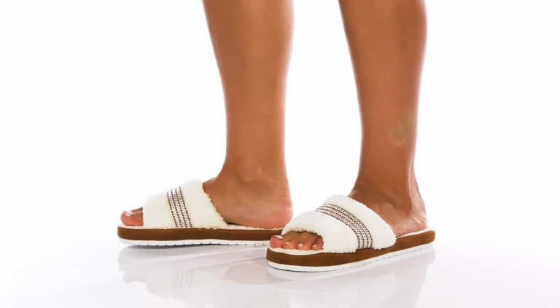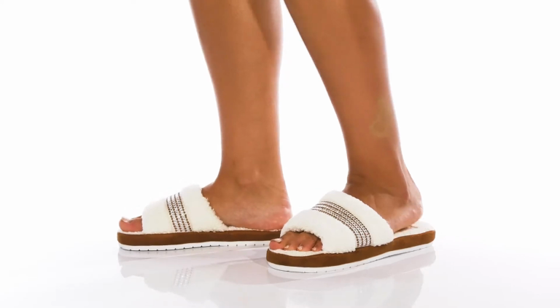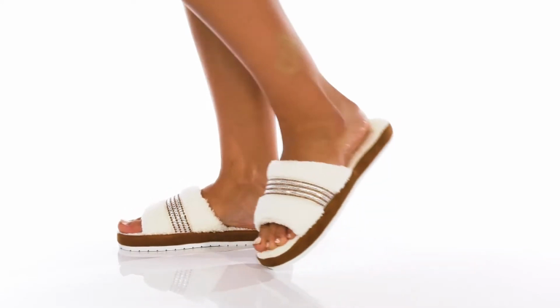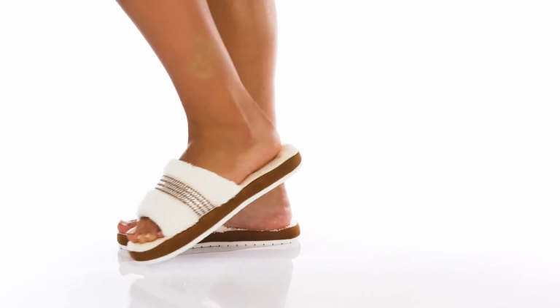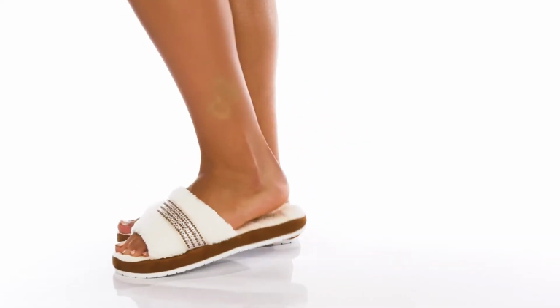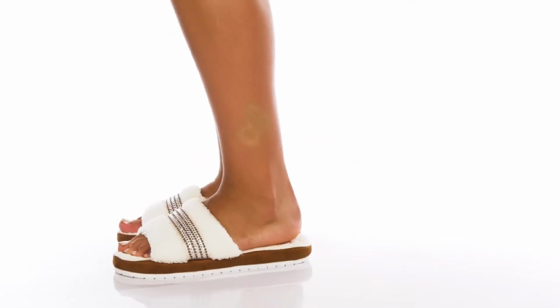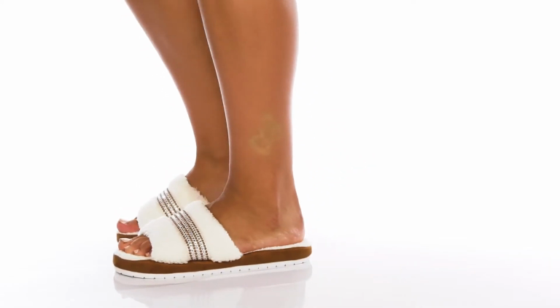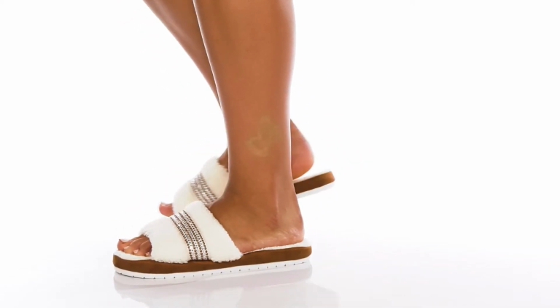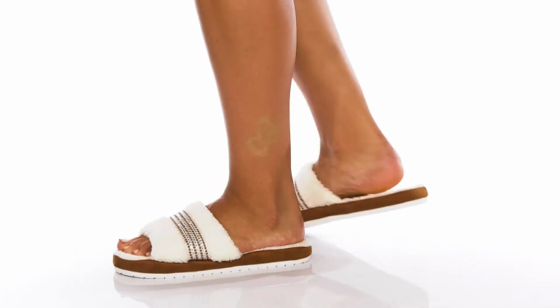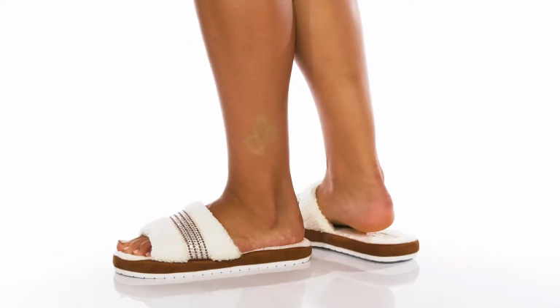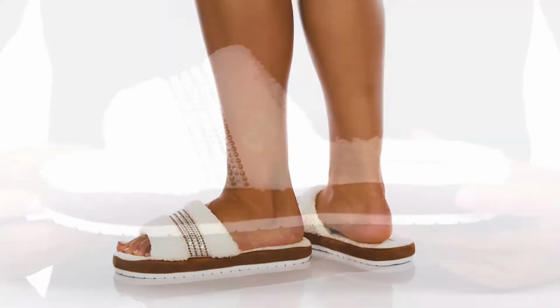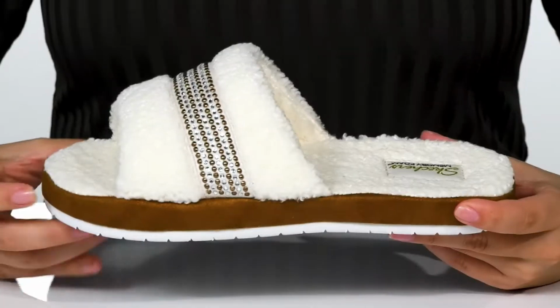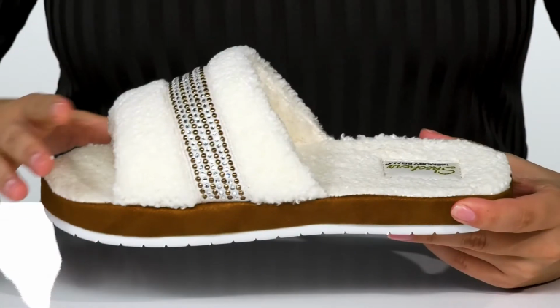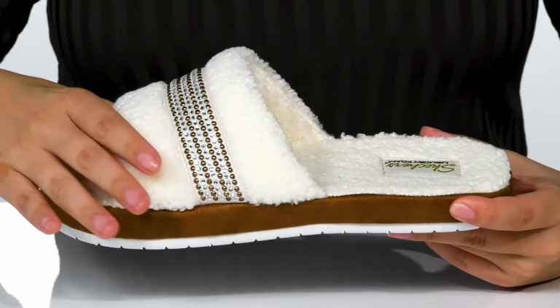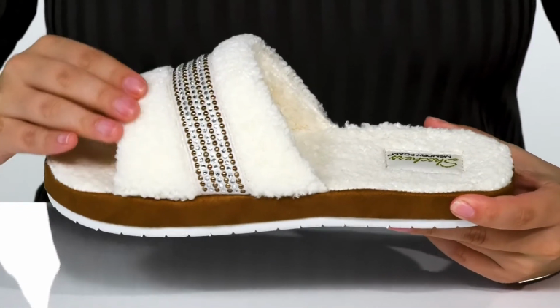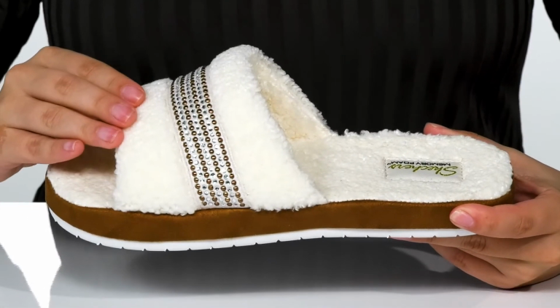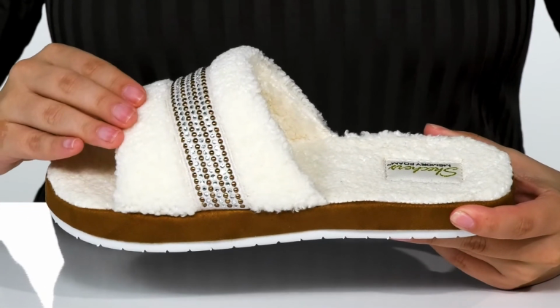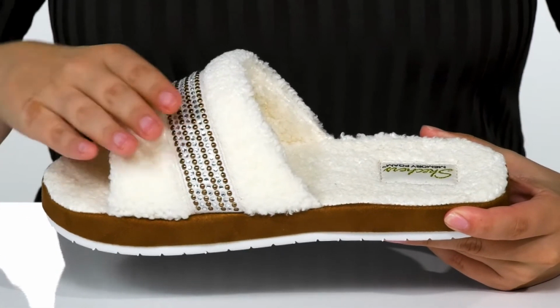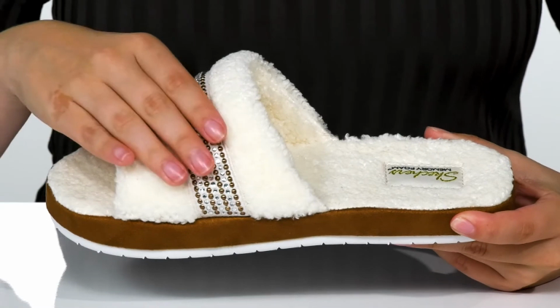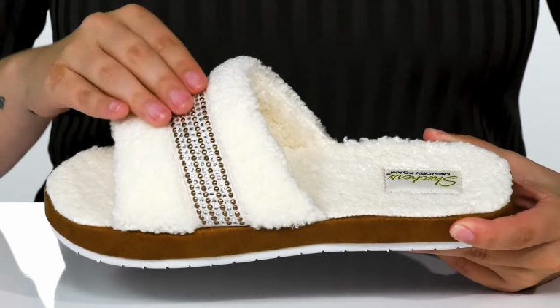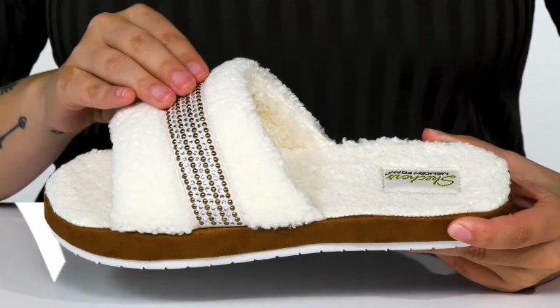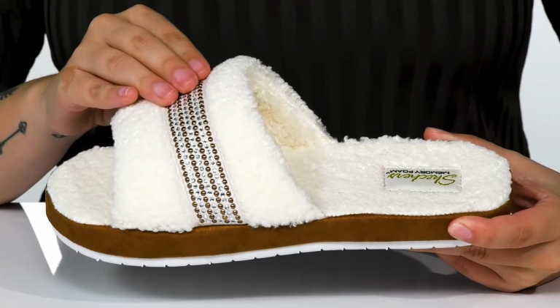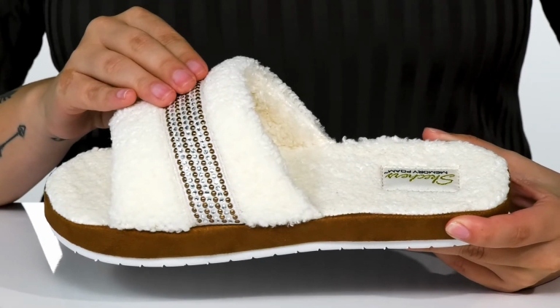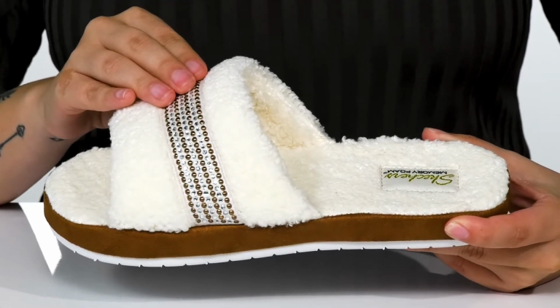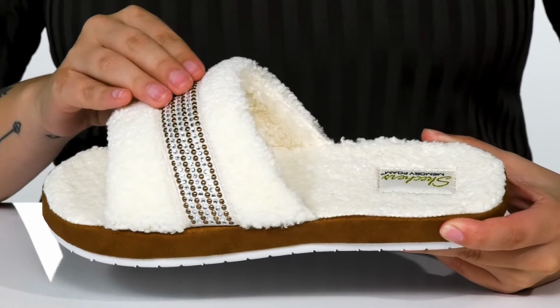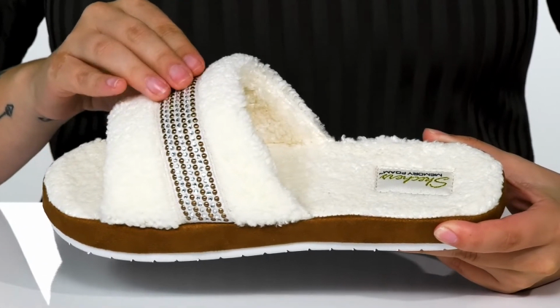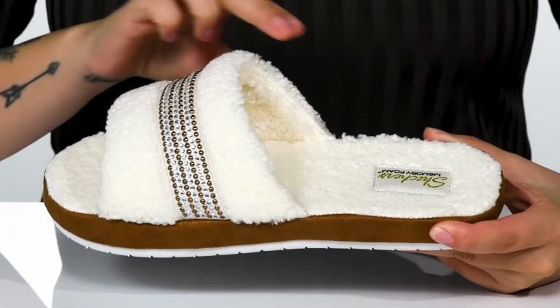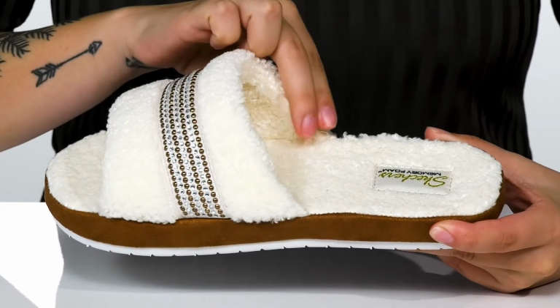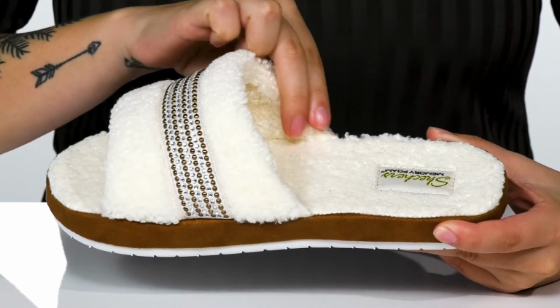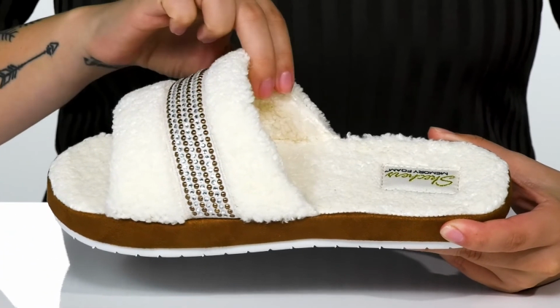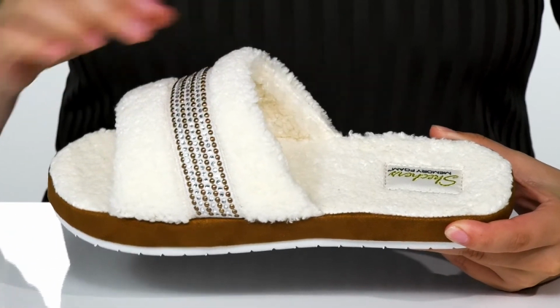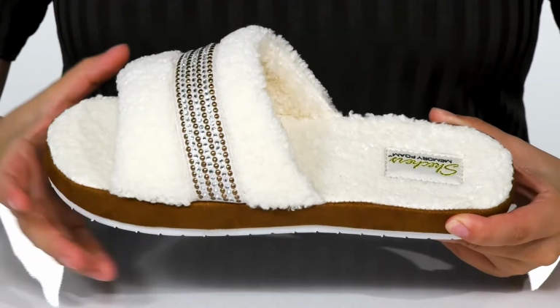Stay sparkling and comfortable in these slides. These have a textile upper with rhinestones for added sparkle. Inside is a textile lining.